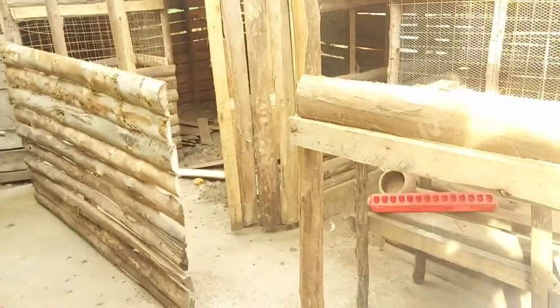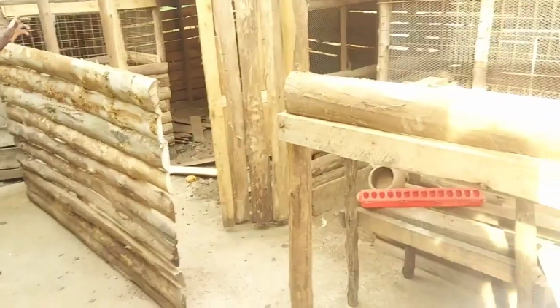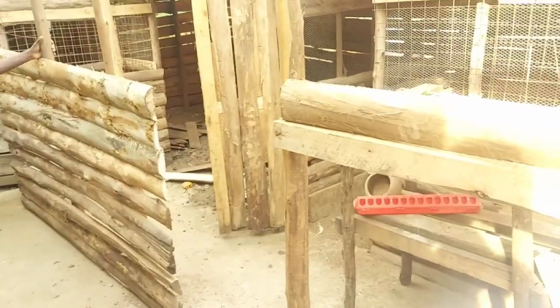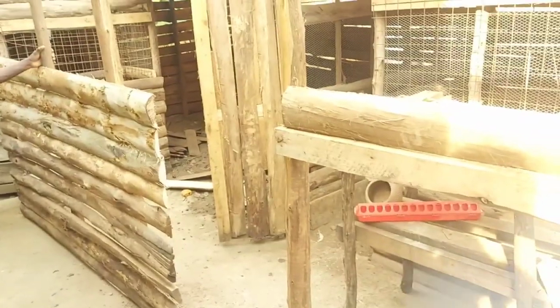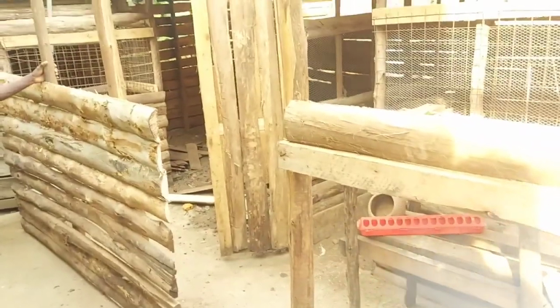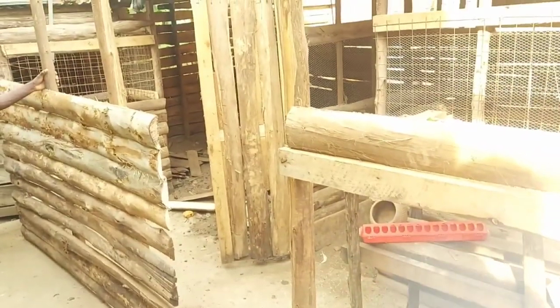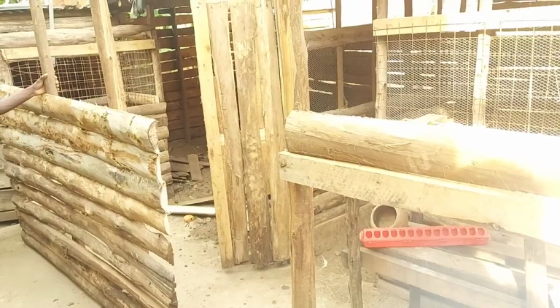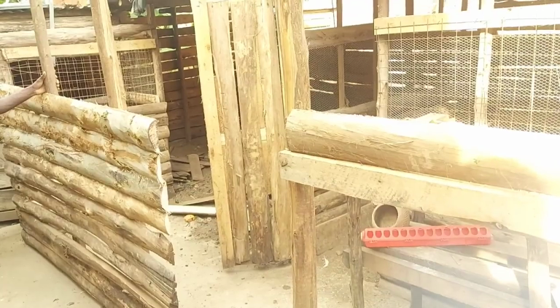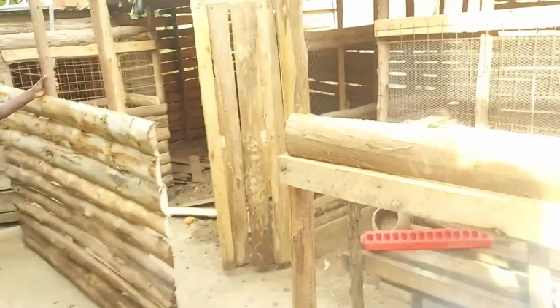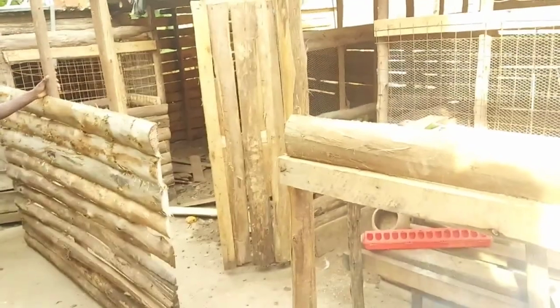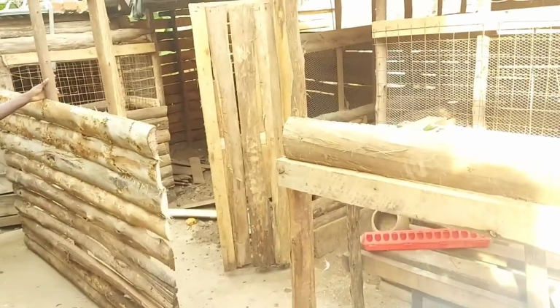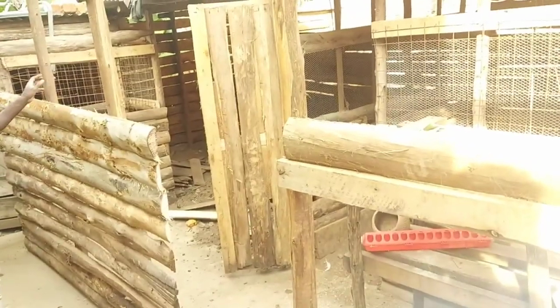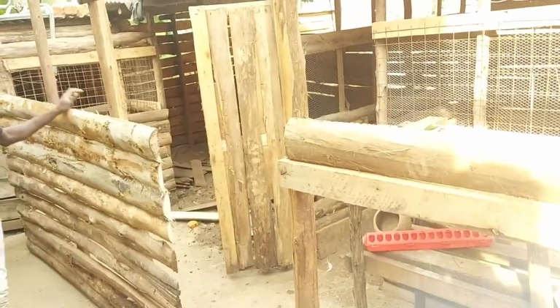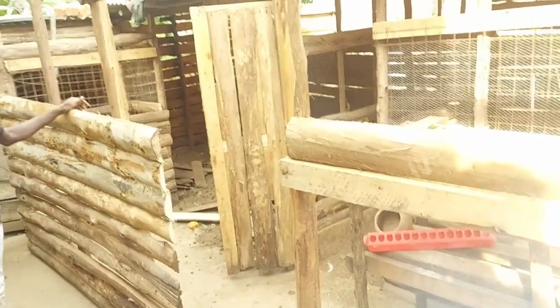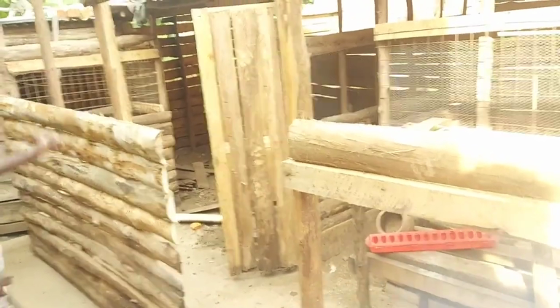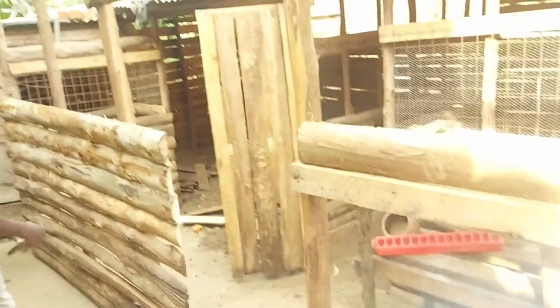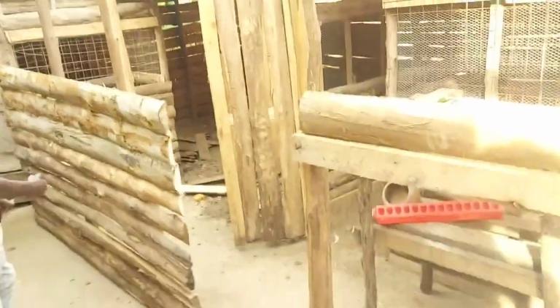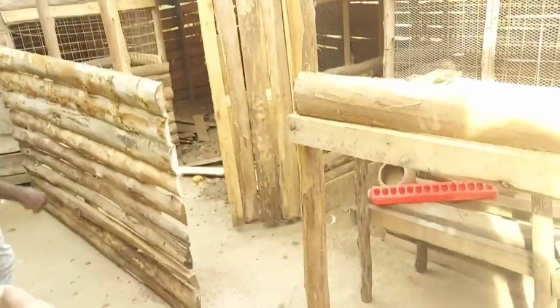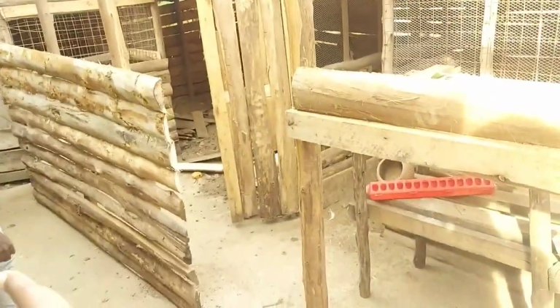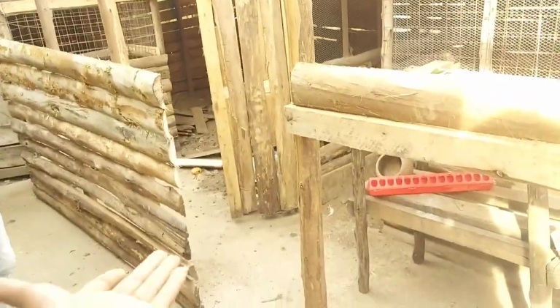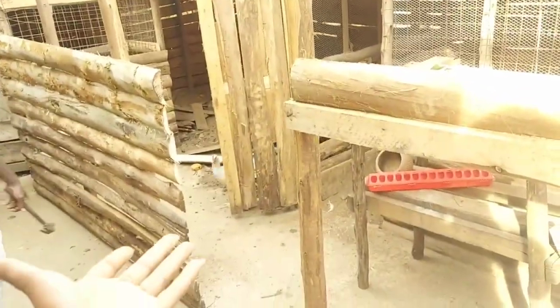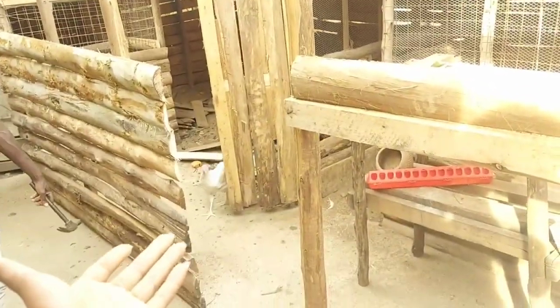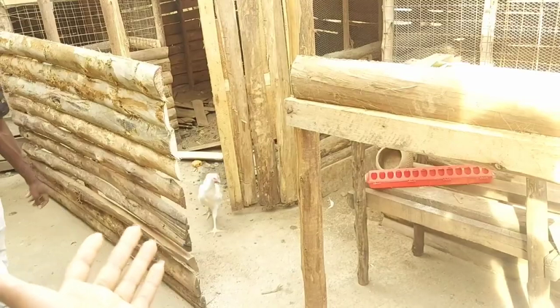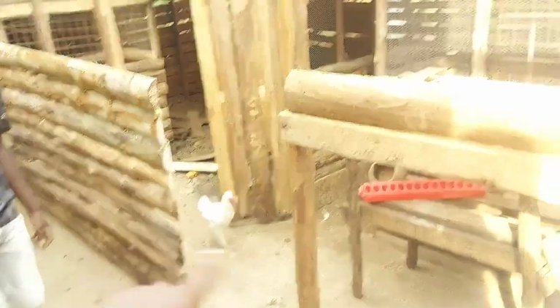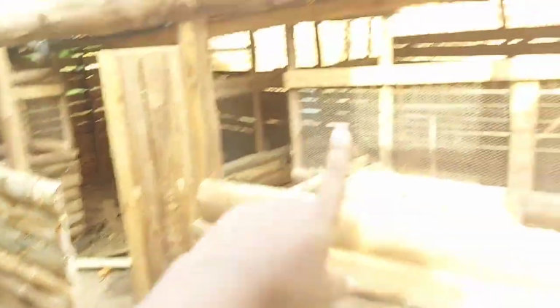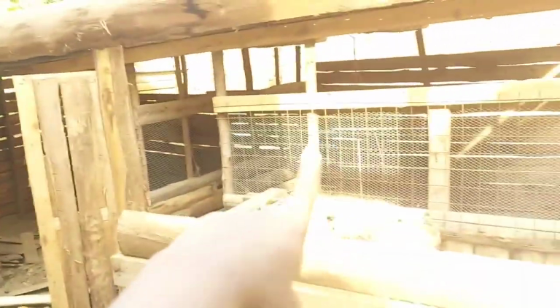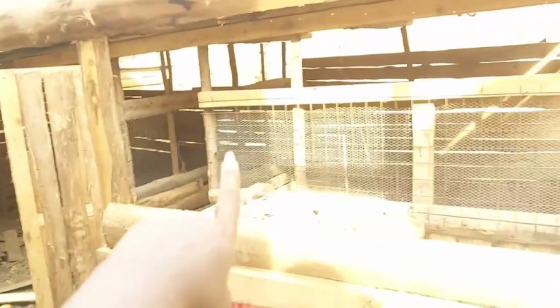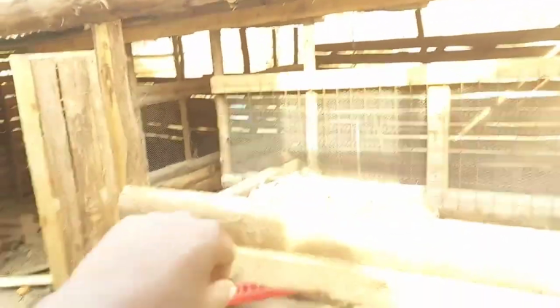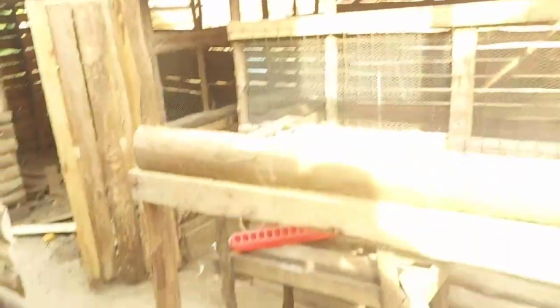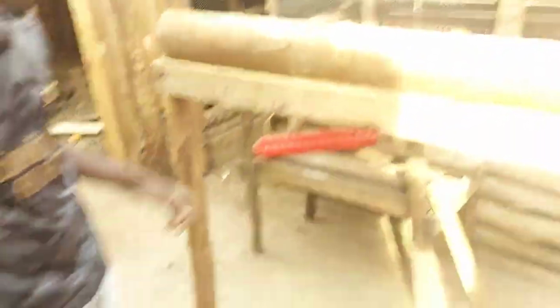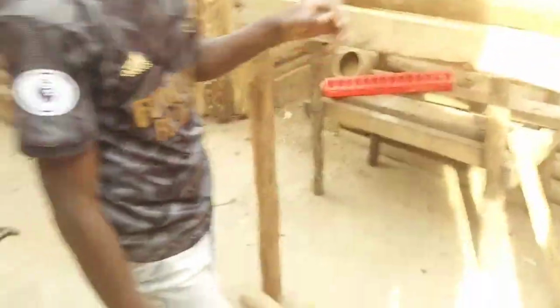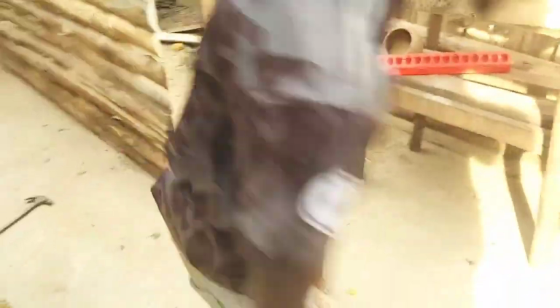So we have 300 chickens — layers of course. In general the process is underway. Let me show you.